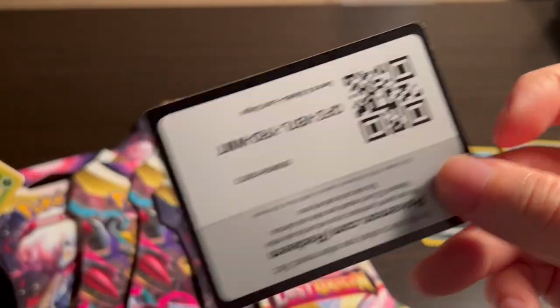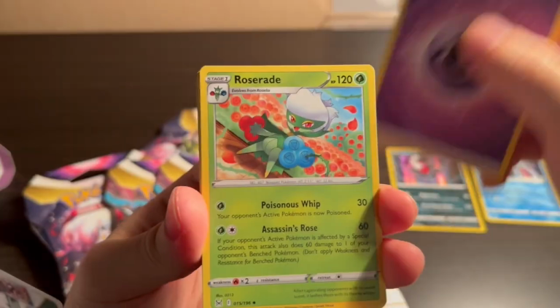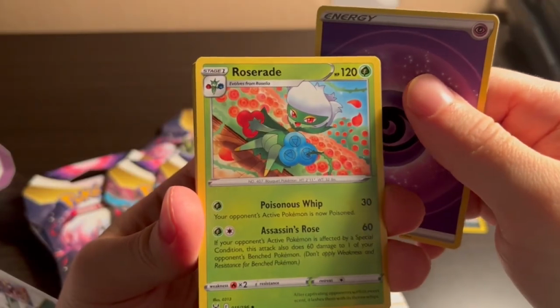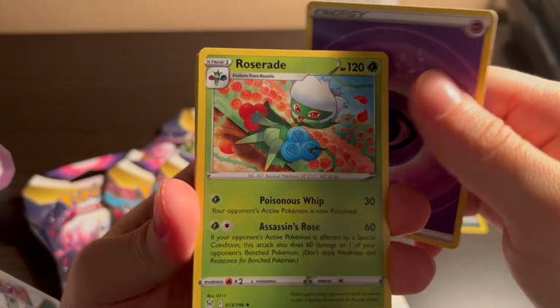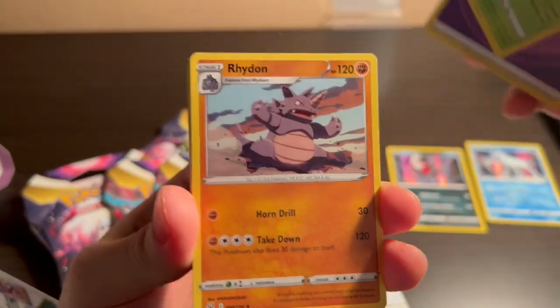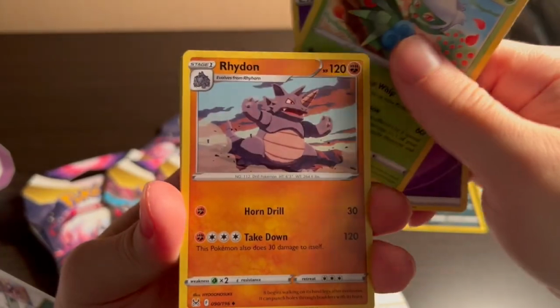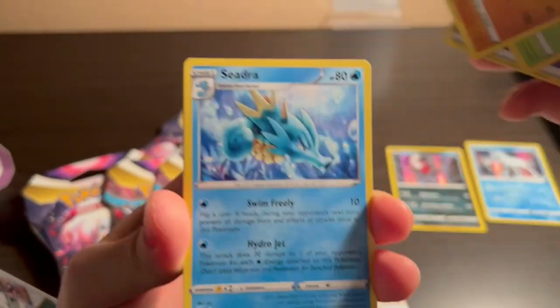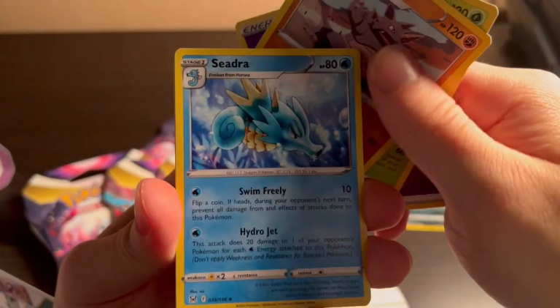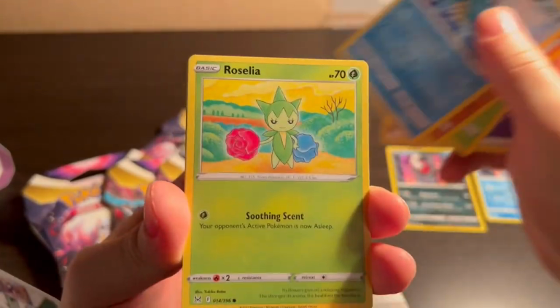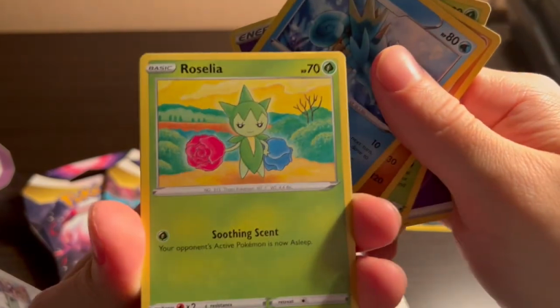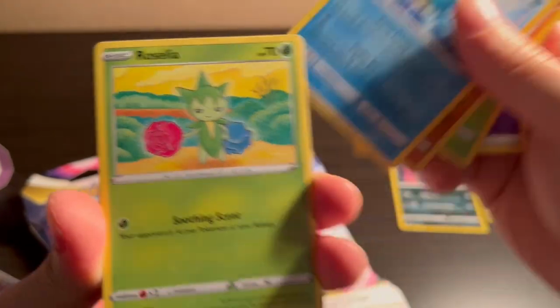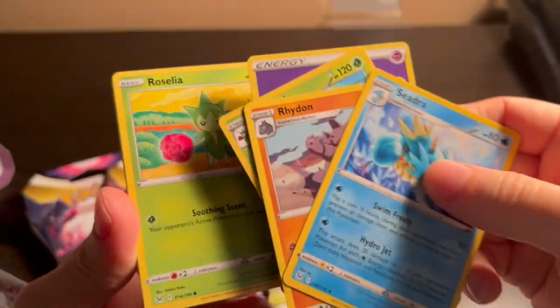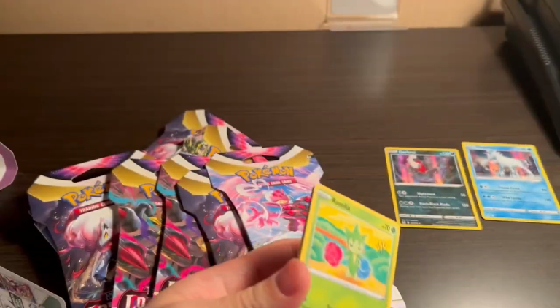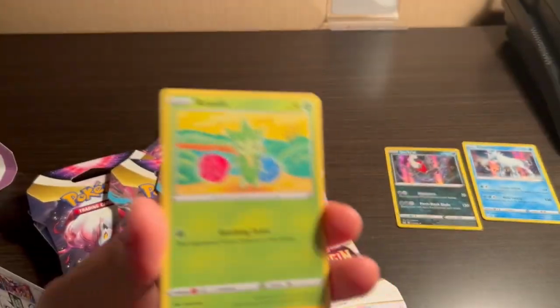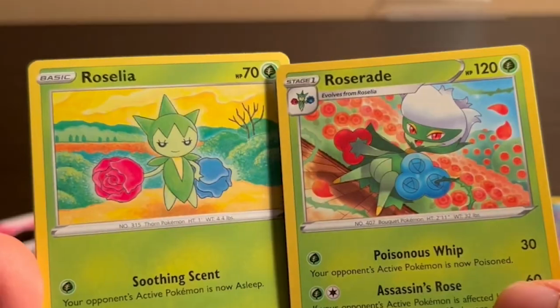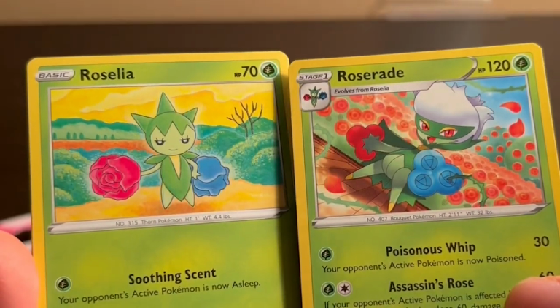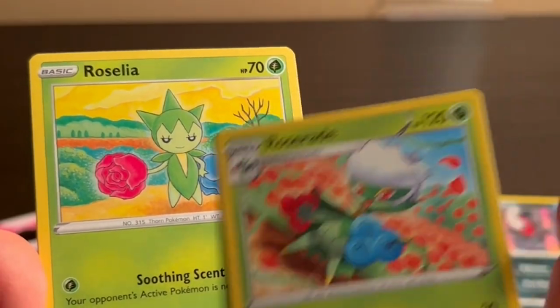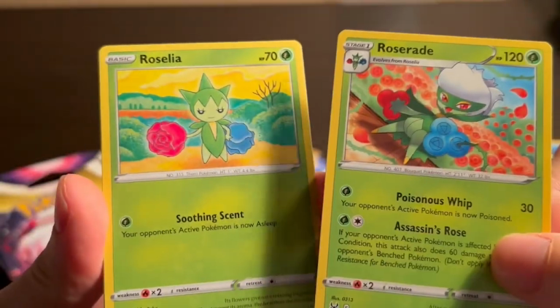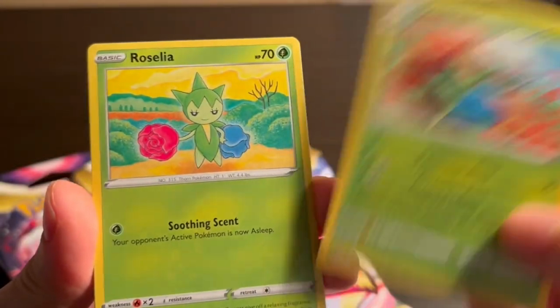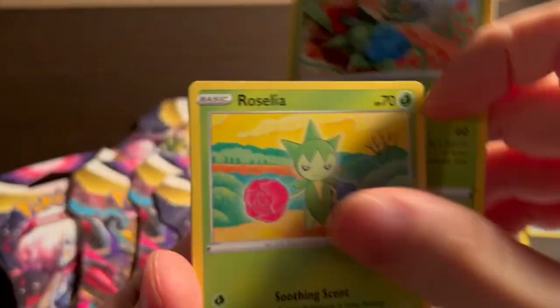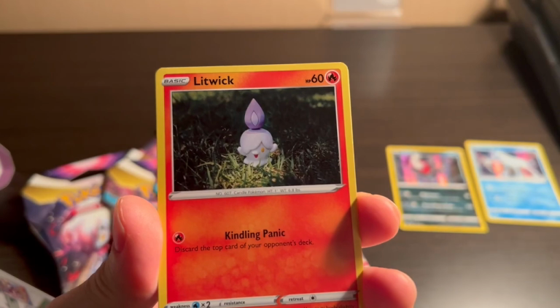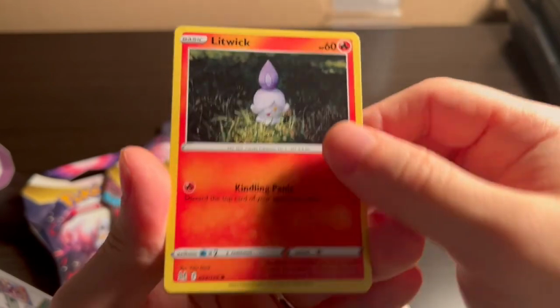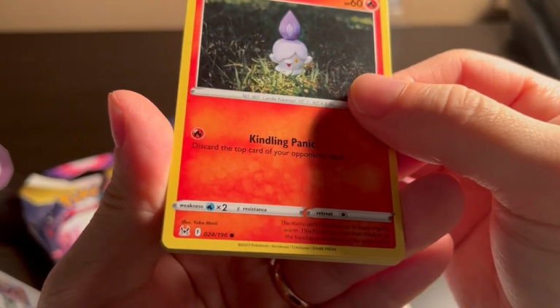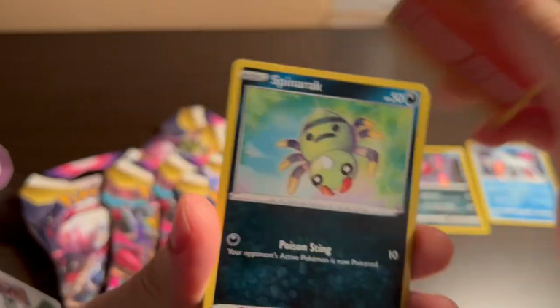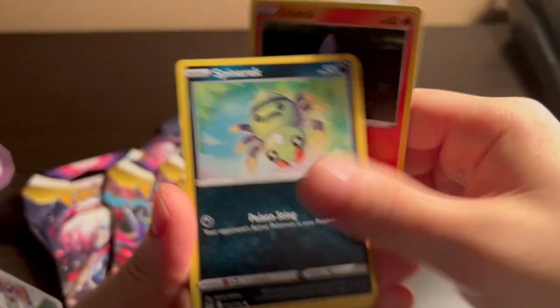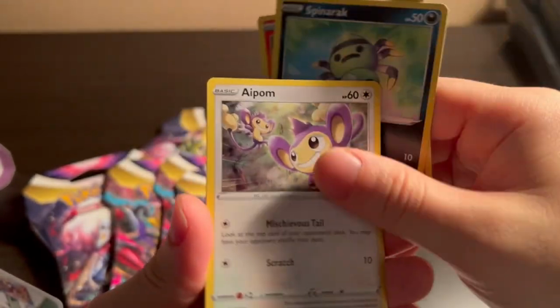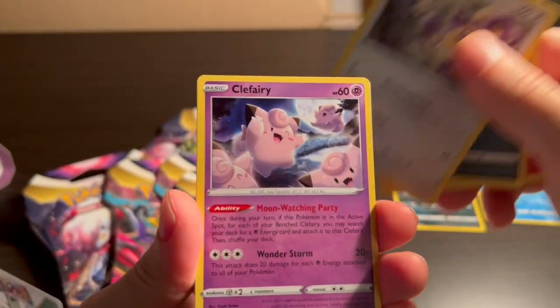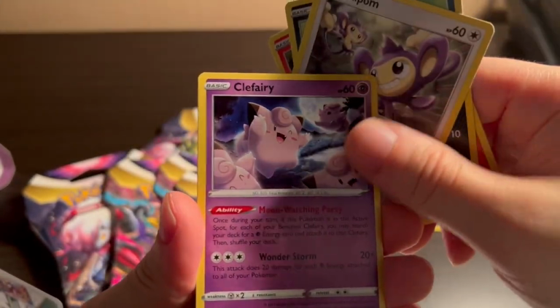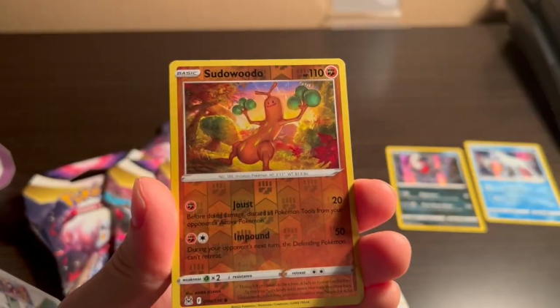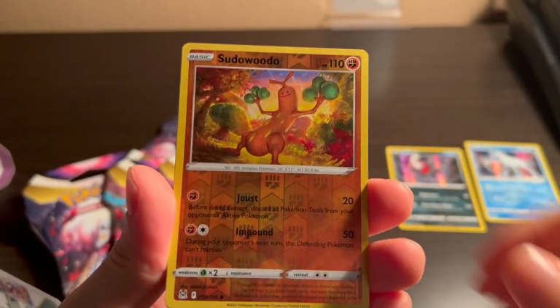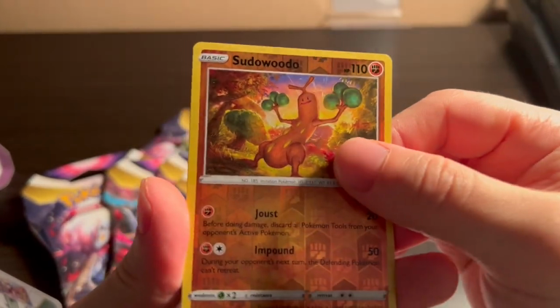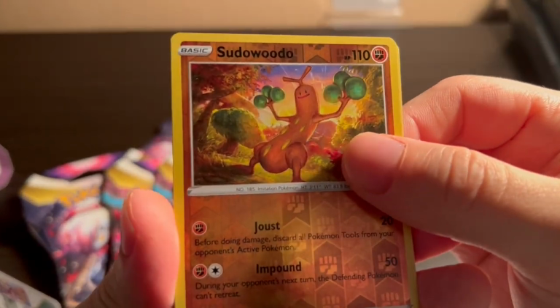Code. Psychic Andrew. Roserade. Raiden. Seedra. Look at these two — that's hilarious, that's cute. This is by Yukimori 100%. Come on, give me another rare. Reverse Whimsicott. Nice, nice.